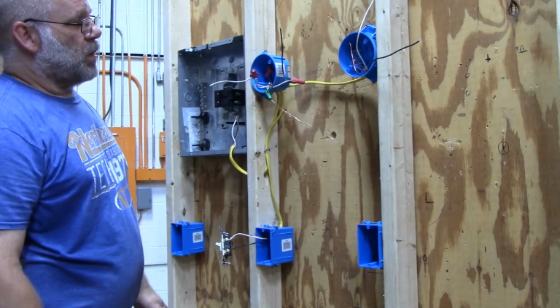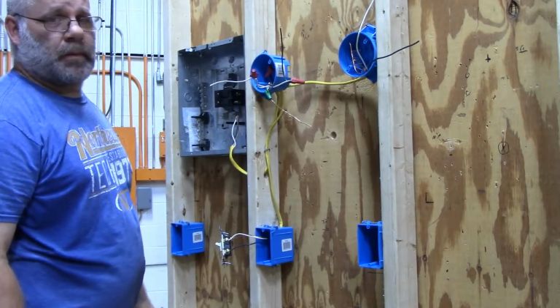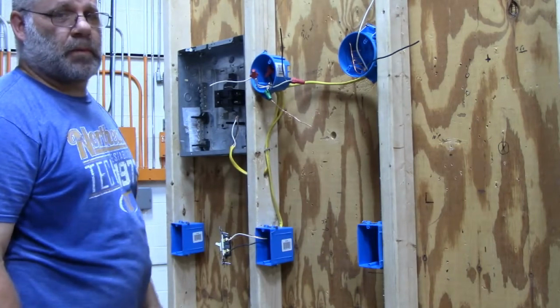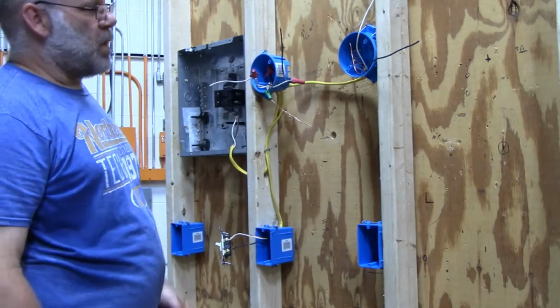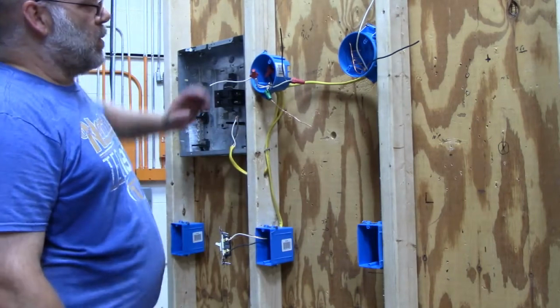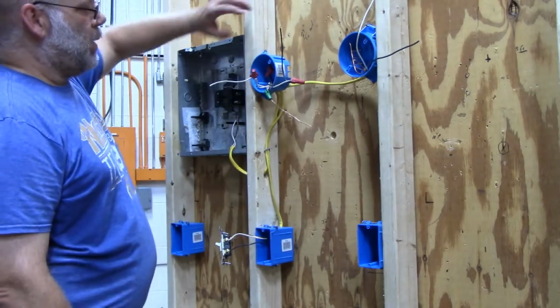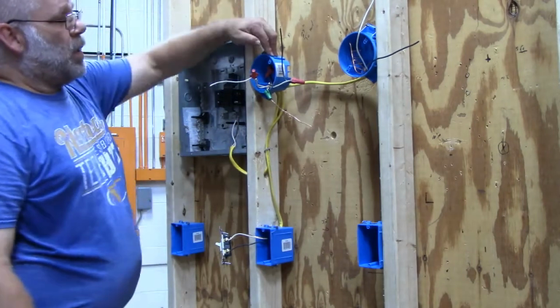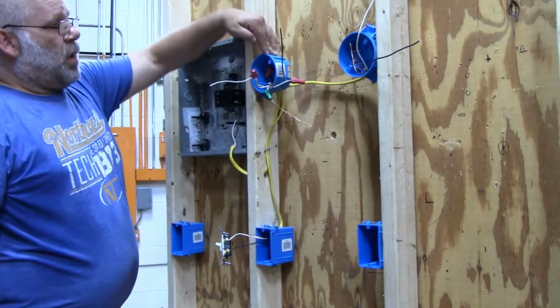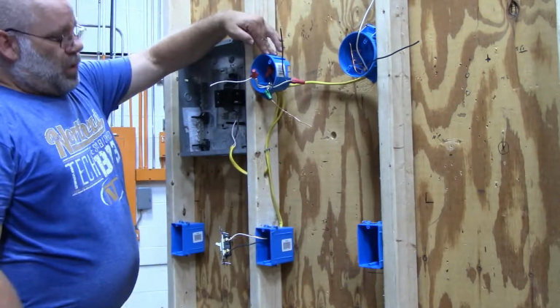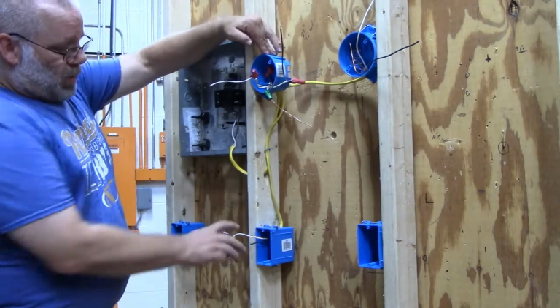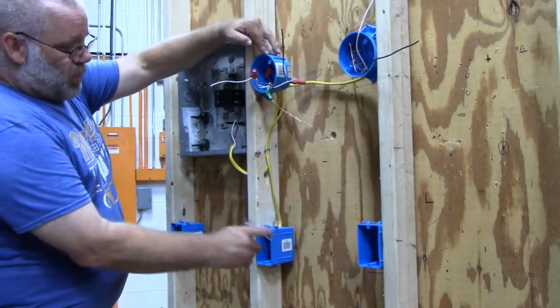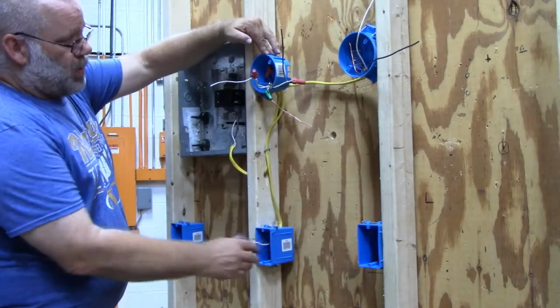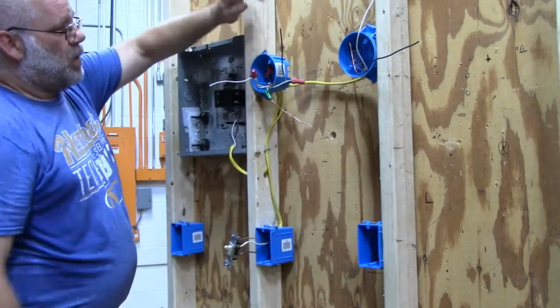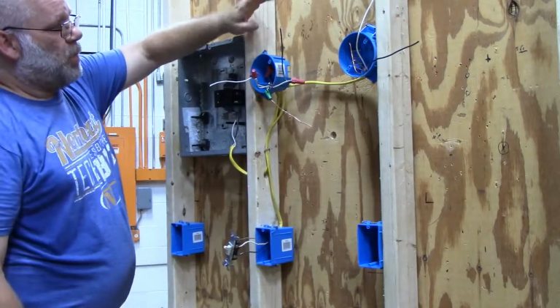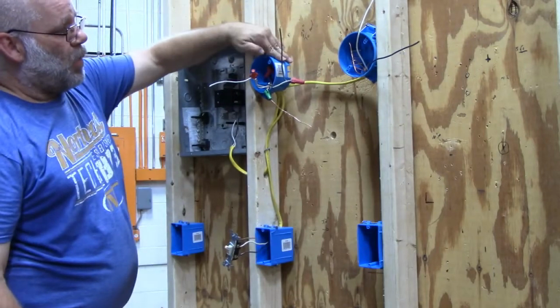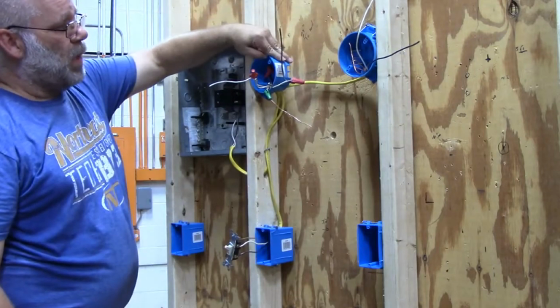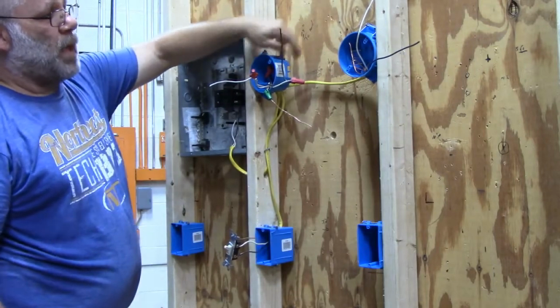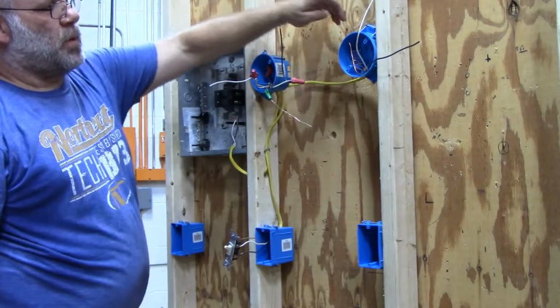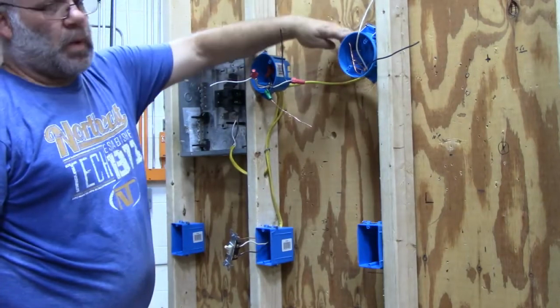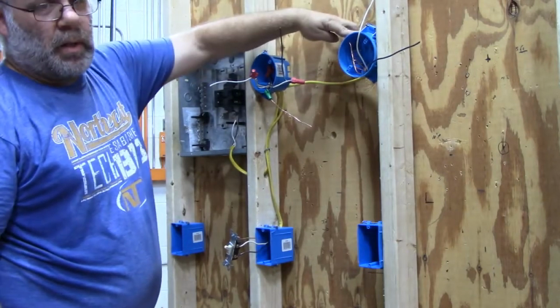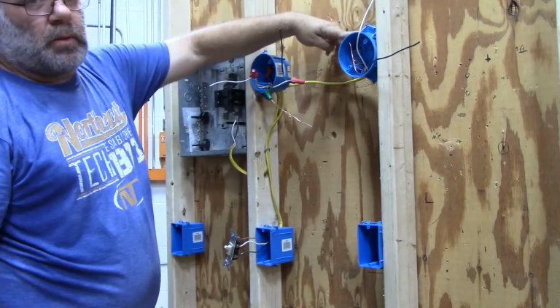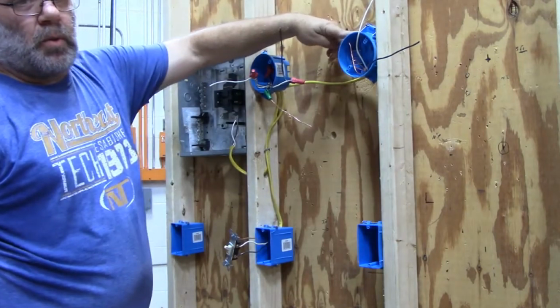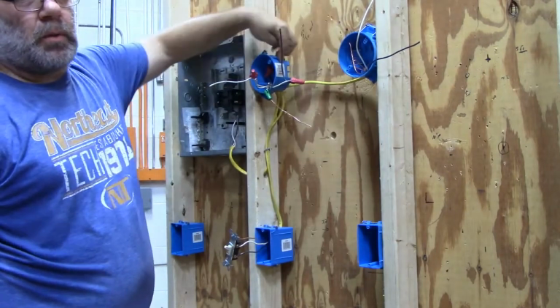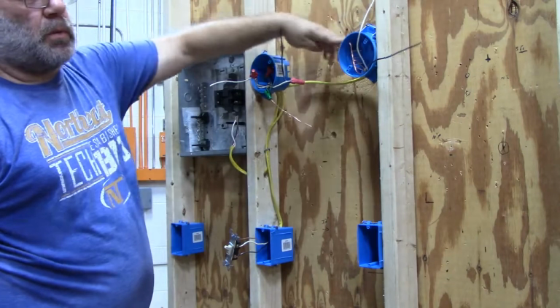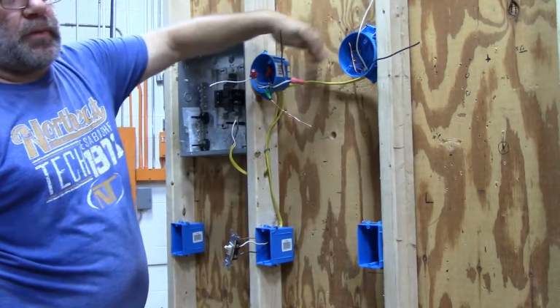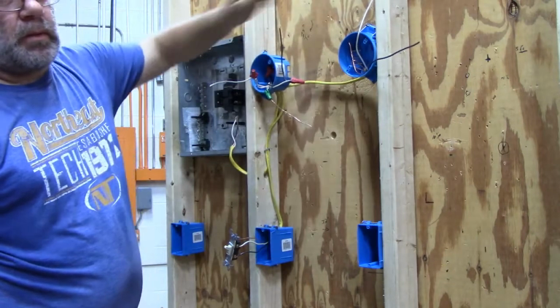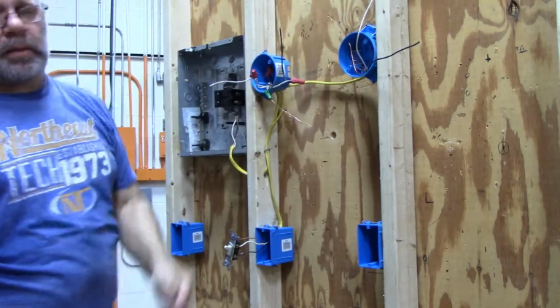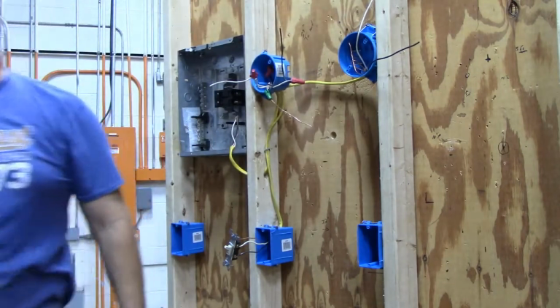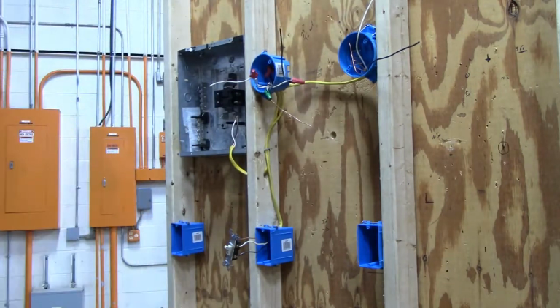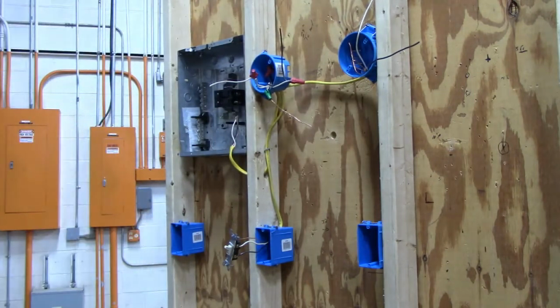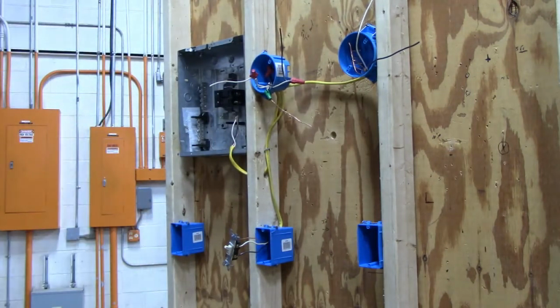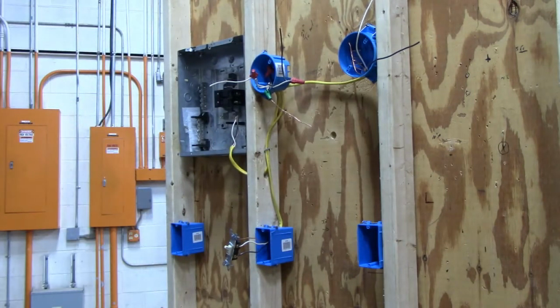That's how you would run a single pole switch with power at the light box running two different lights - that's how you can do it.